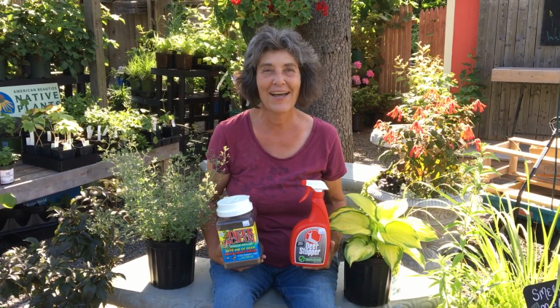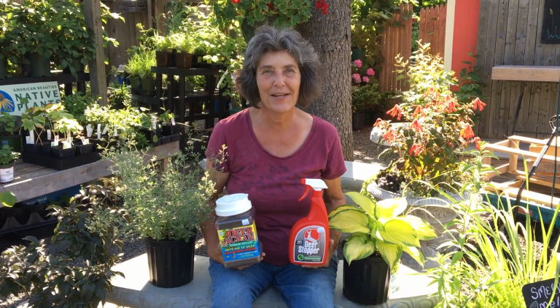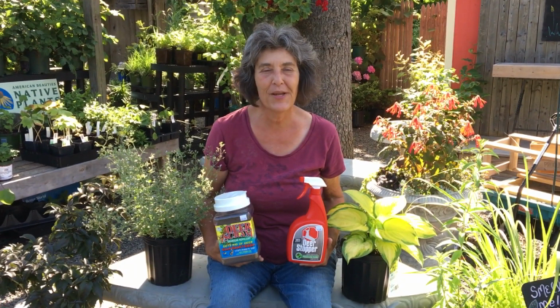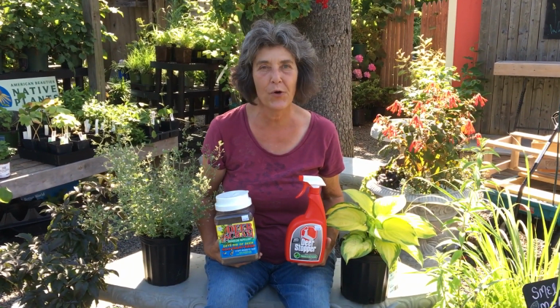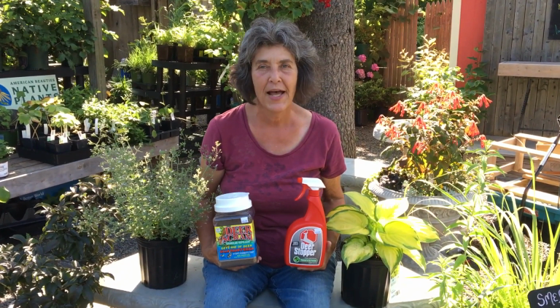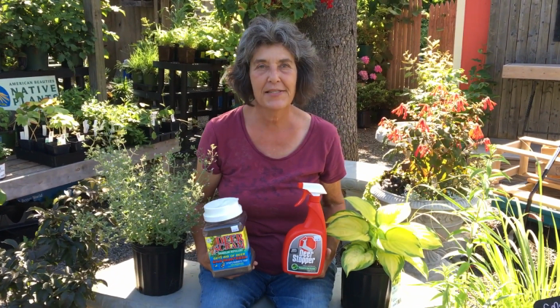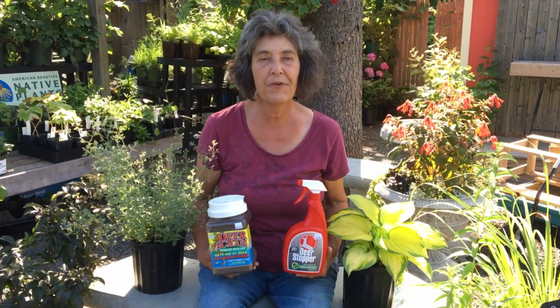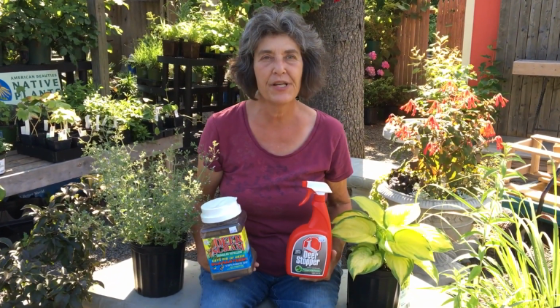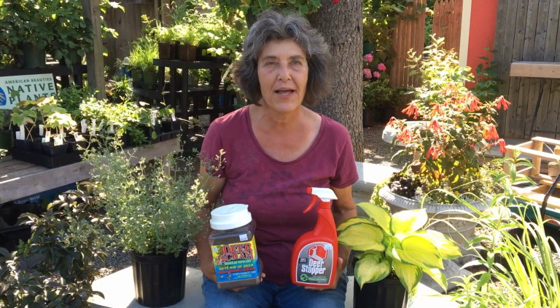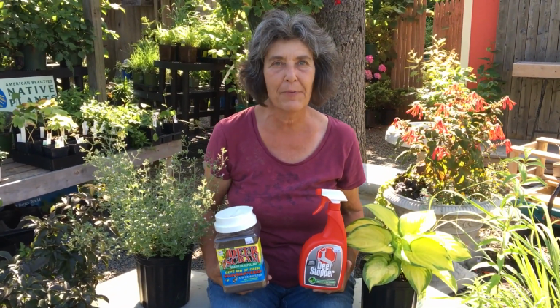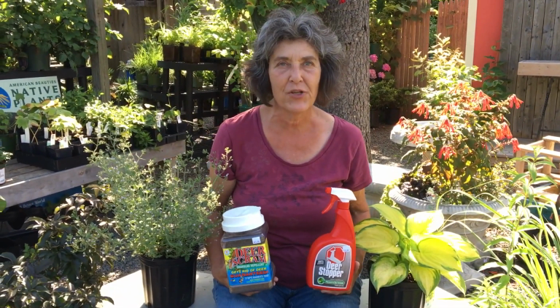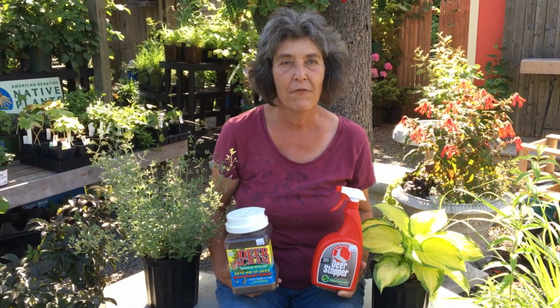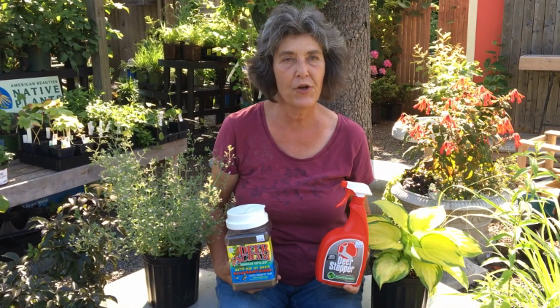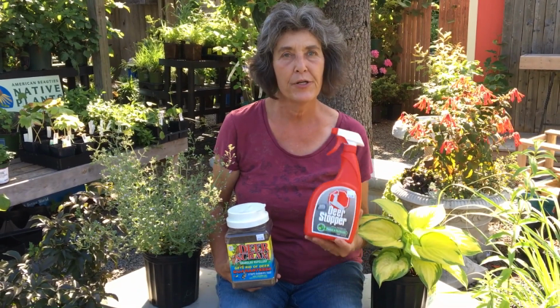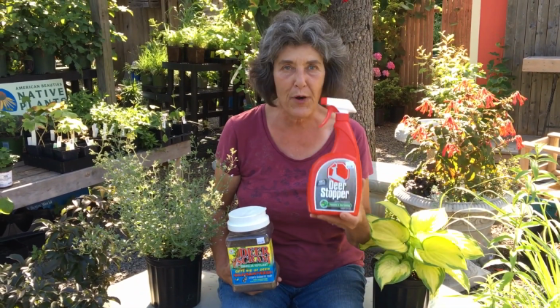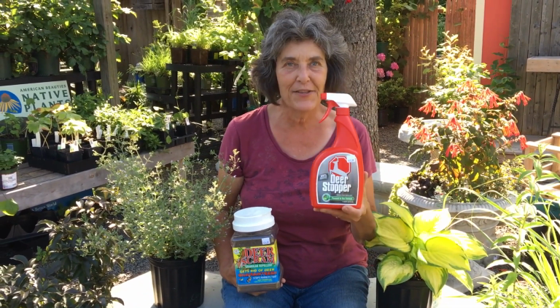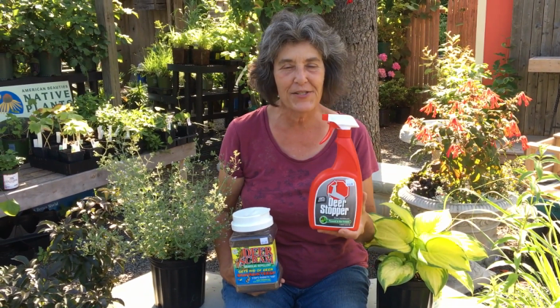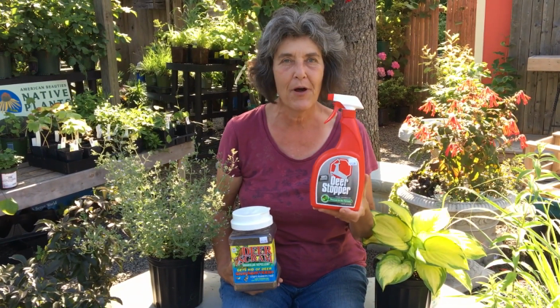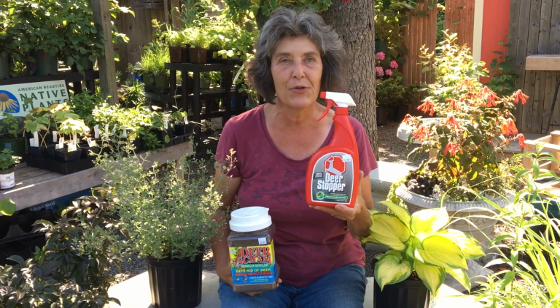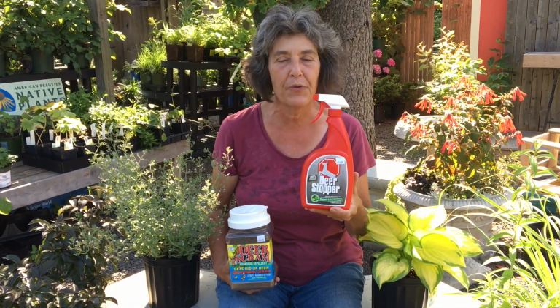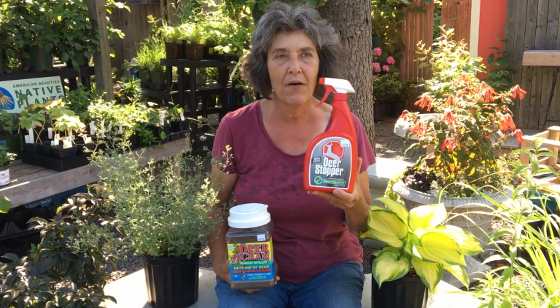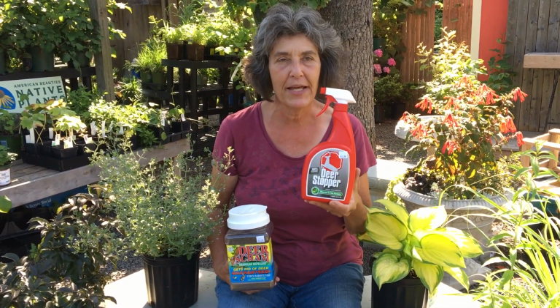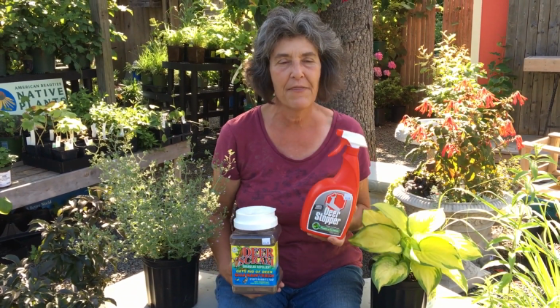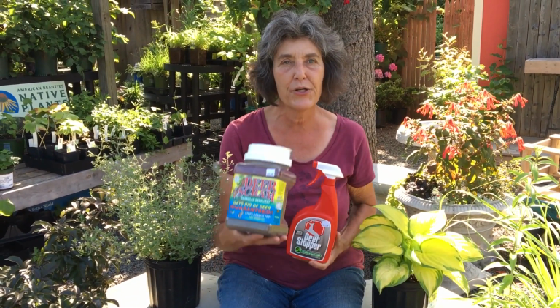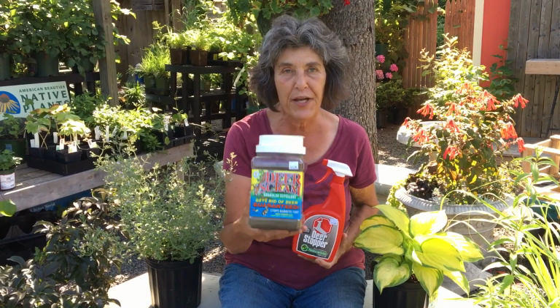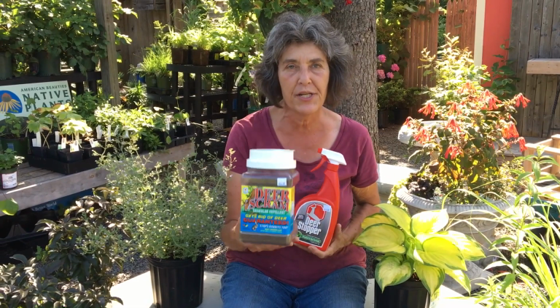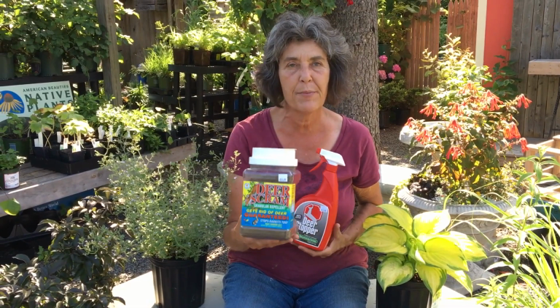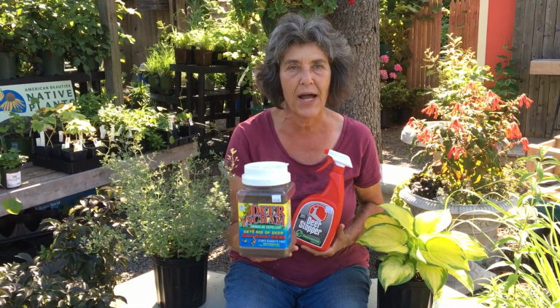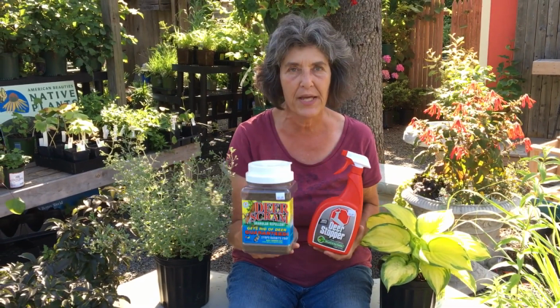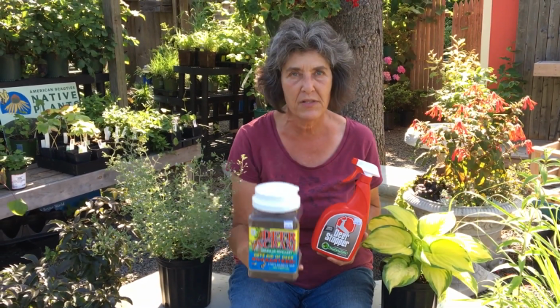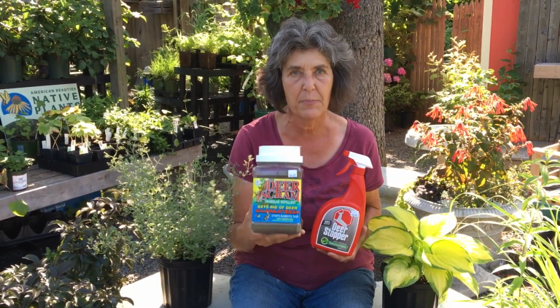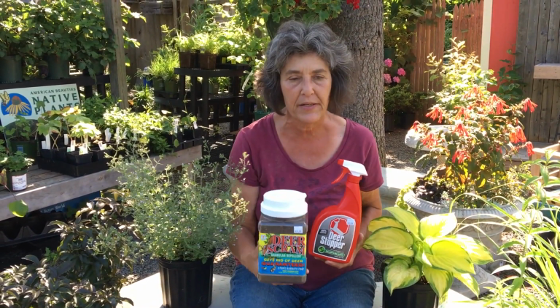Hi, I'm Nancy from NatureWorks, and it's time for your deer blast application. First, you're going to spray the Deer Stopper on the new growth of the plants, and then you're going to sprinkle the Deer Scram around the base of the susceptible plants.